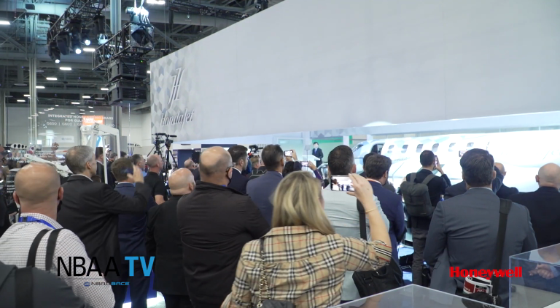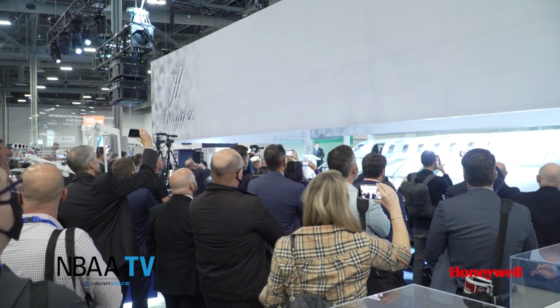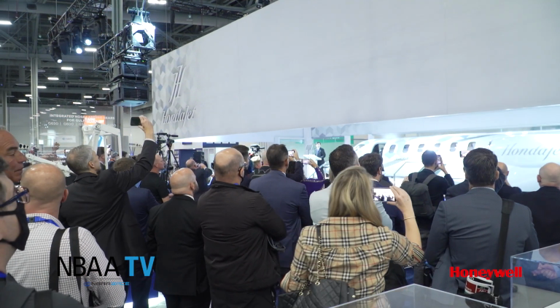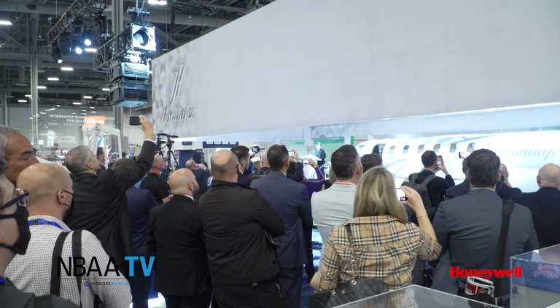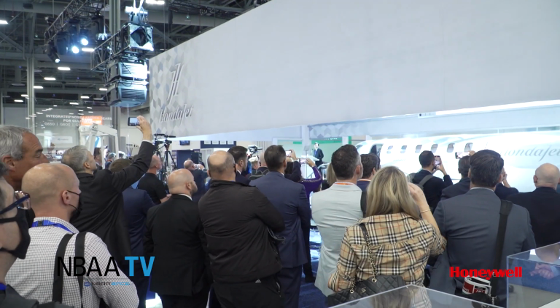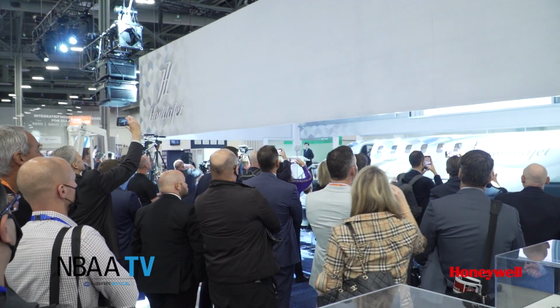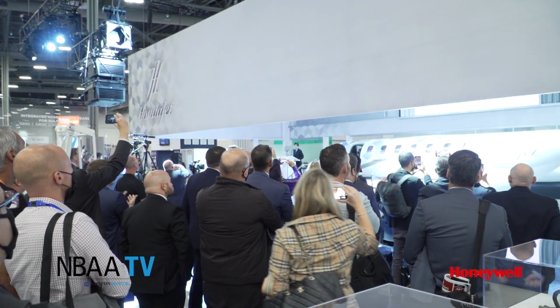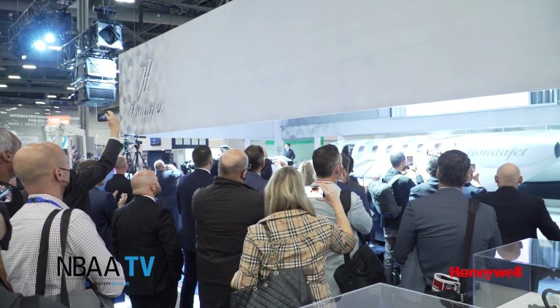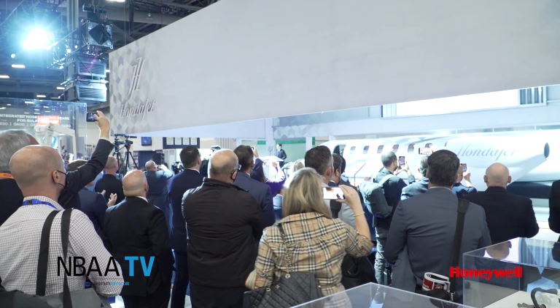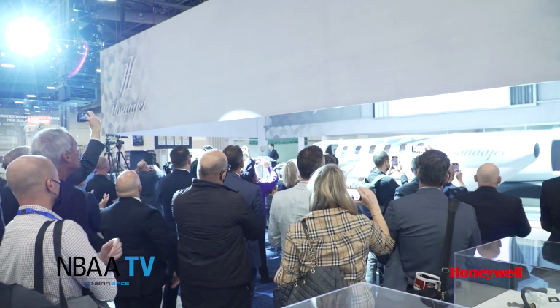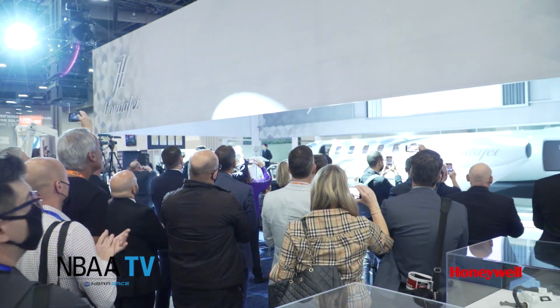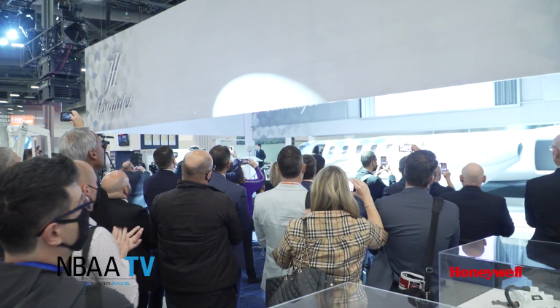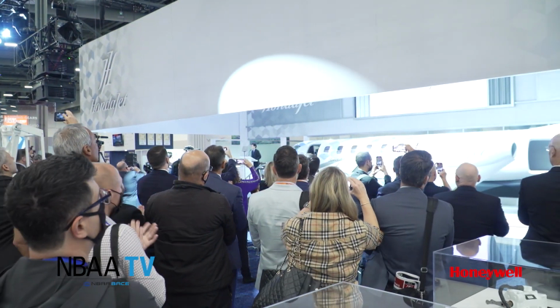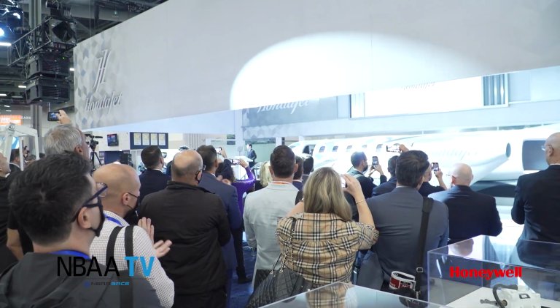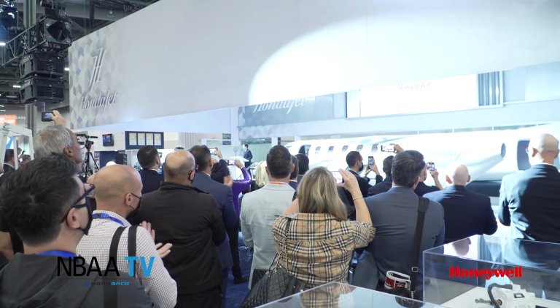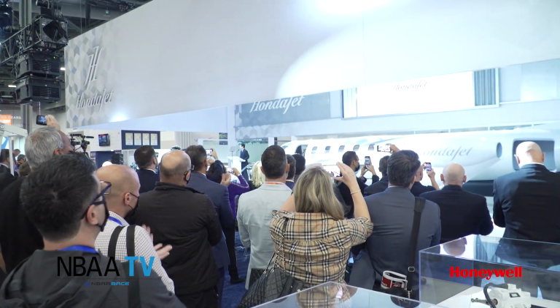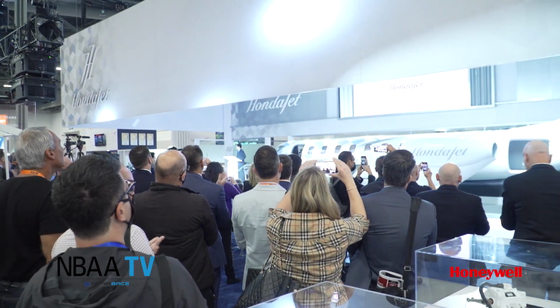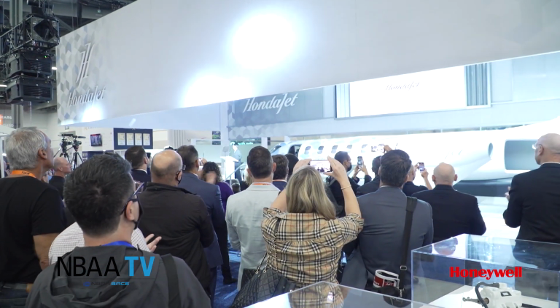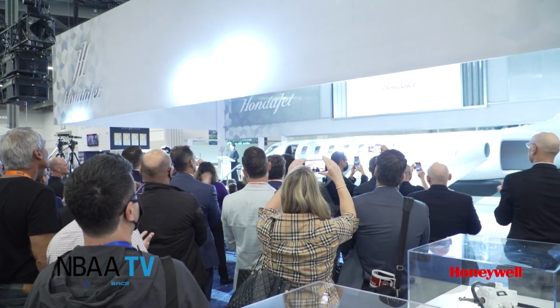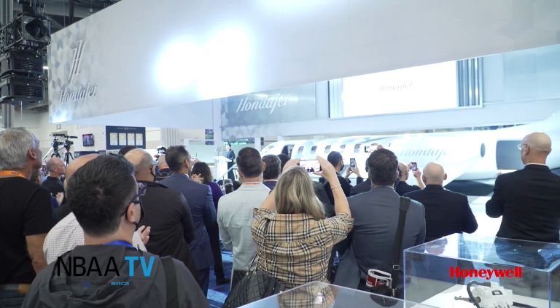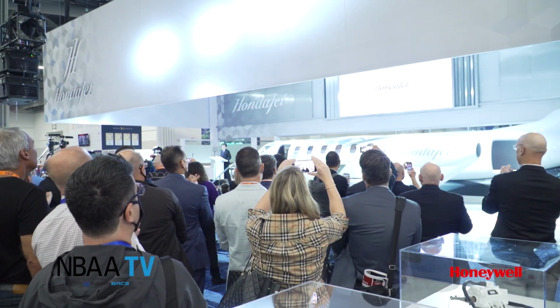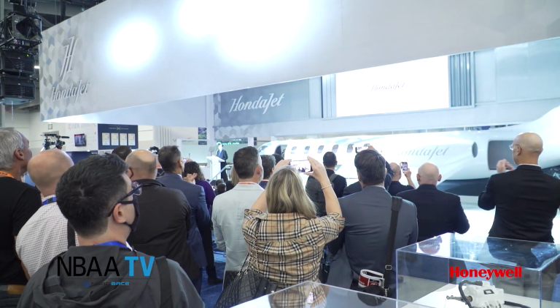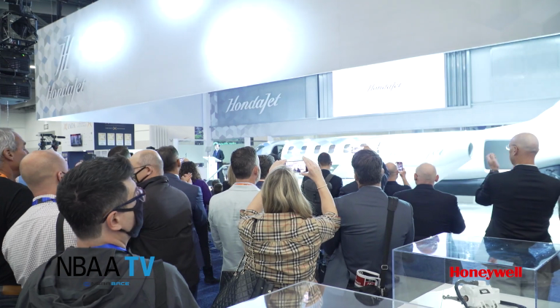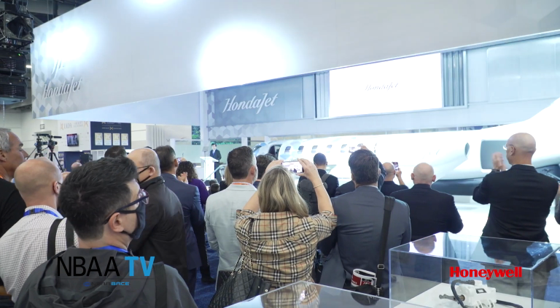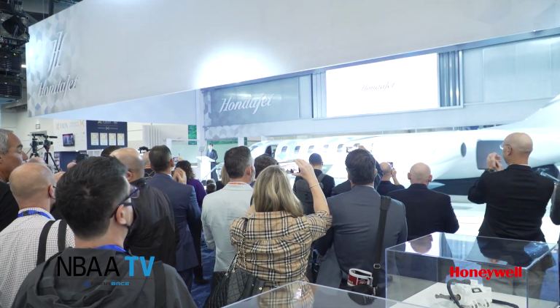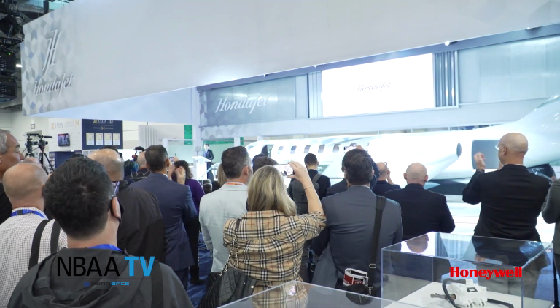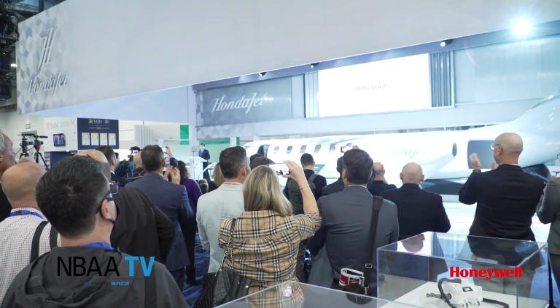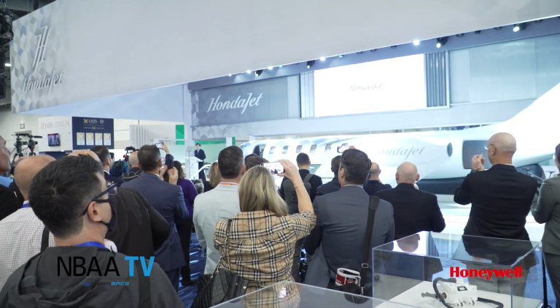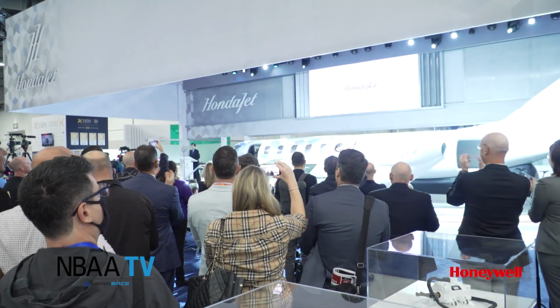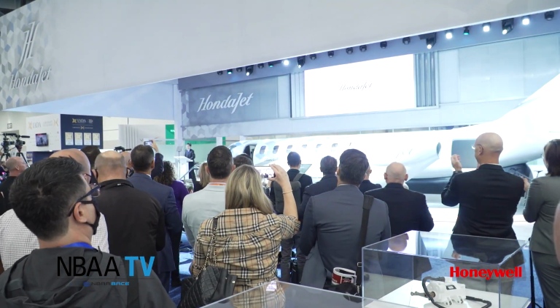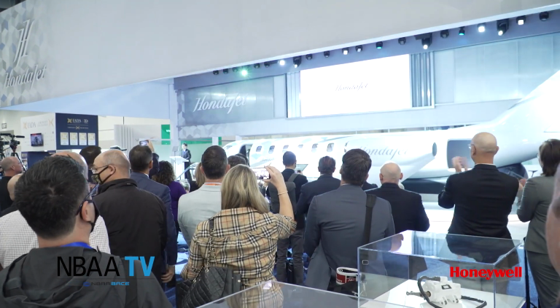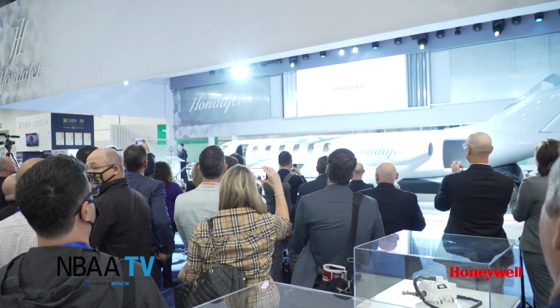The HondaJet 2600 is an entirely new light jet concept, capable of transcontinental flight from New York to Los Angeles. Its carbon footprint is 20% less than its predecessor.